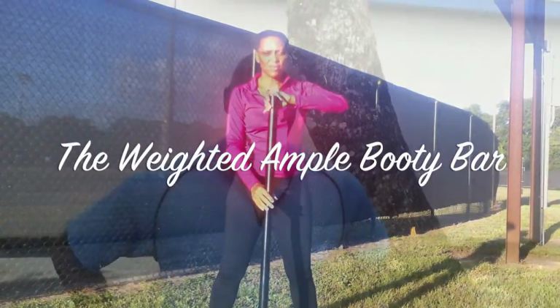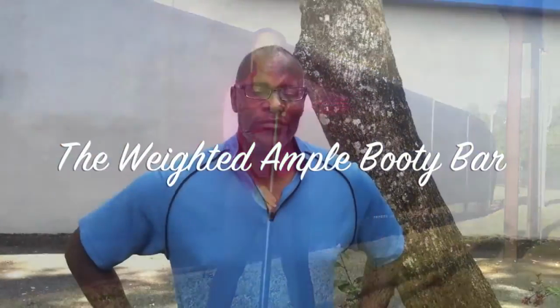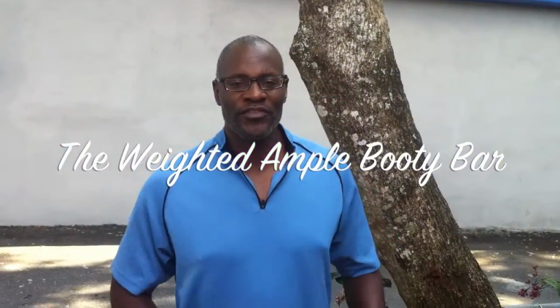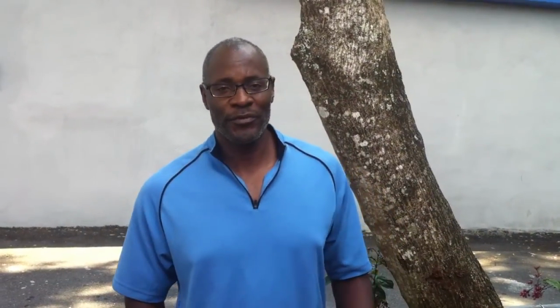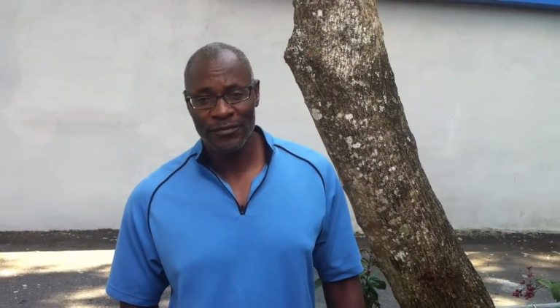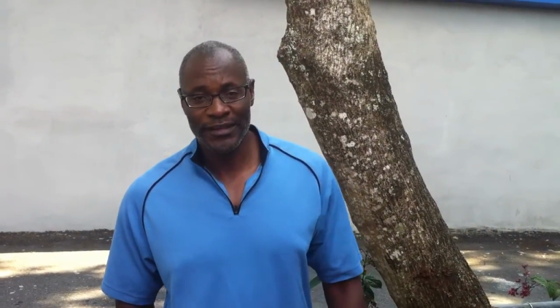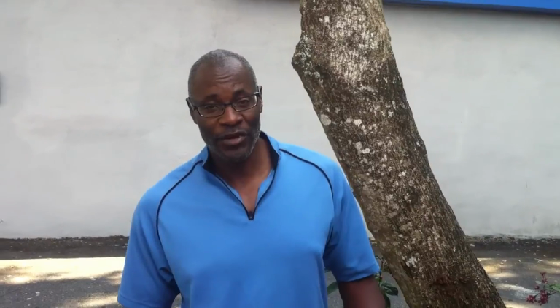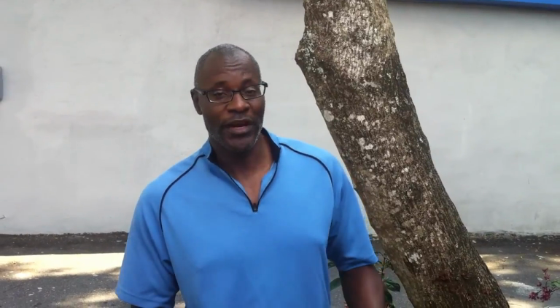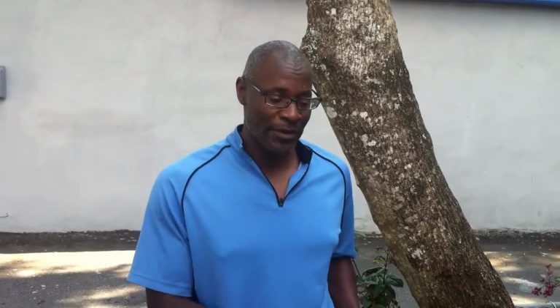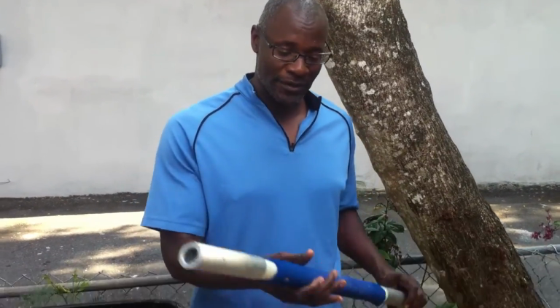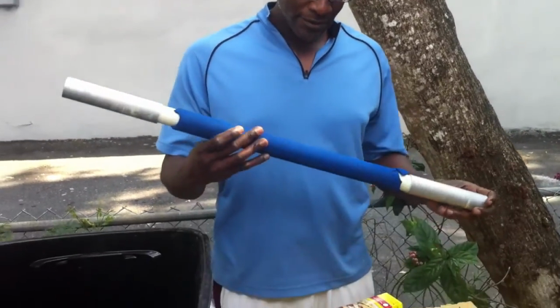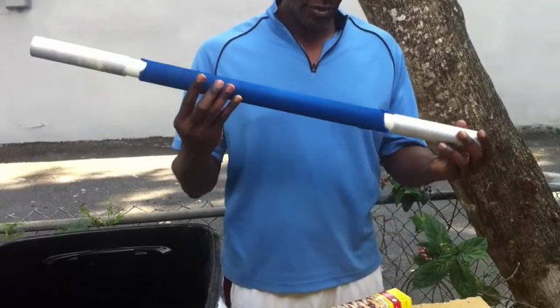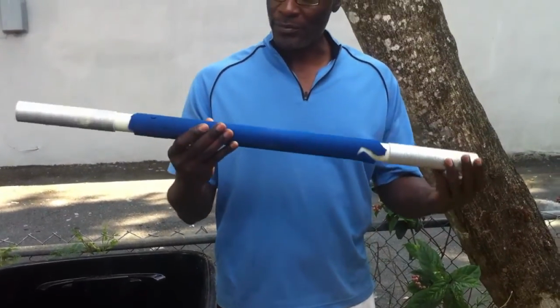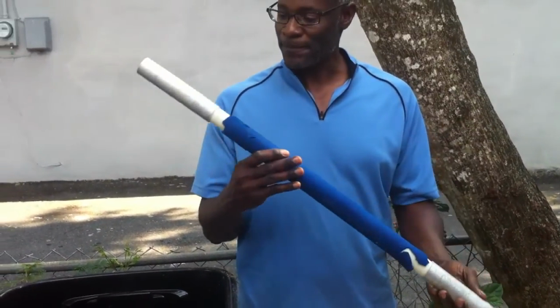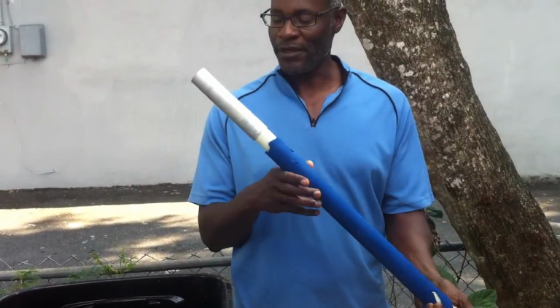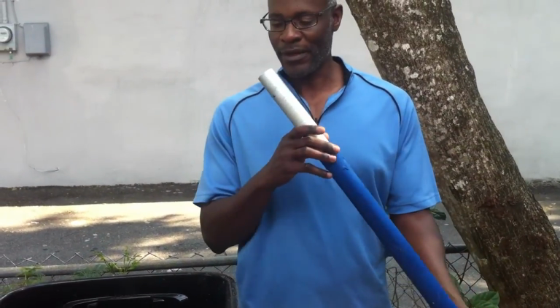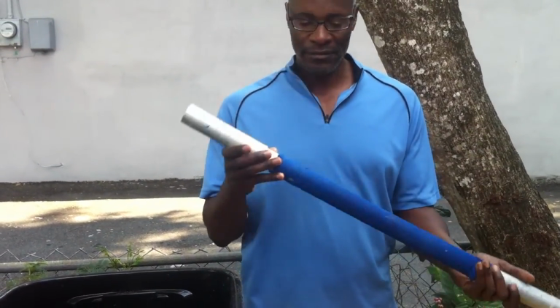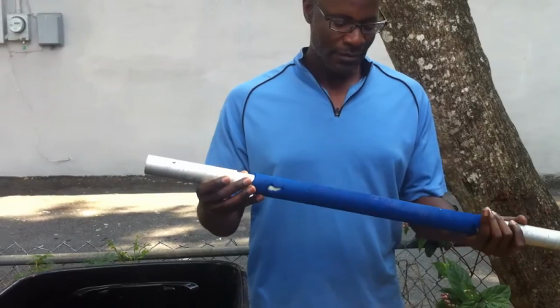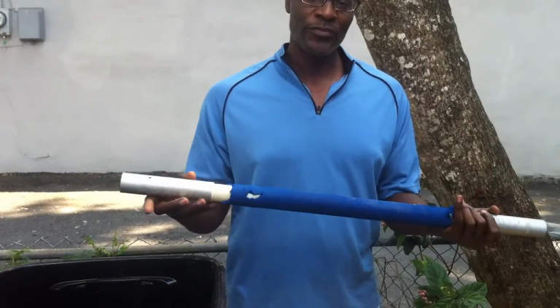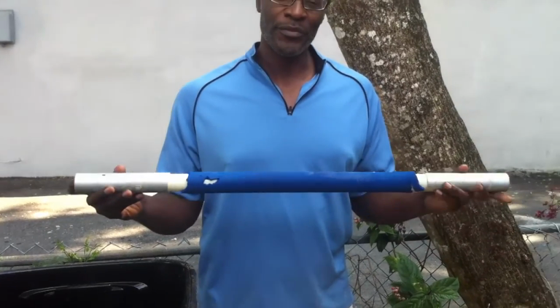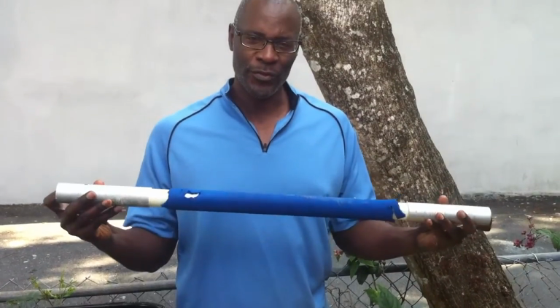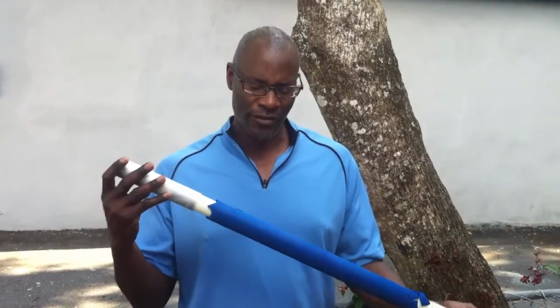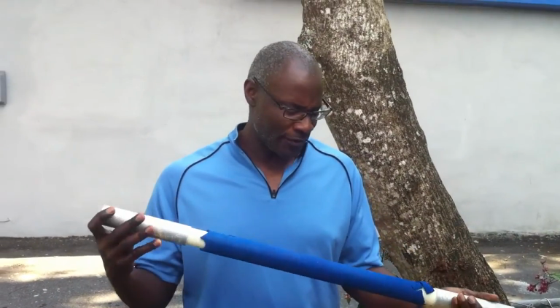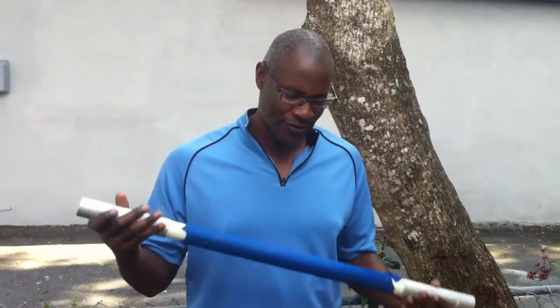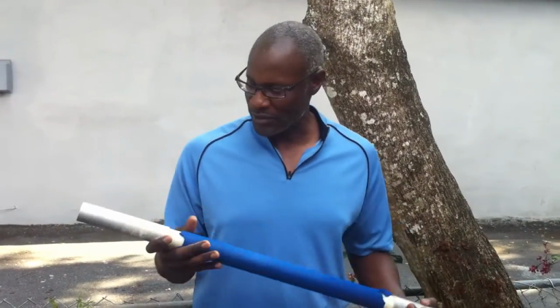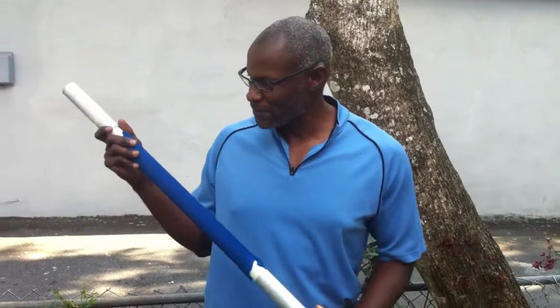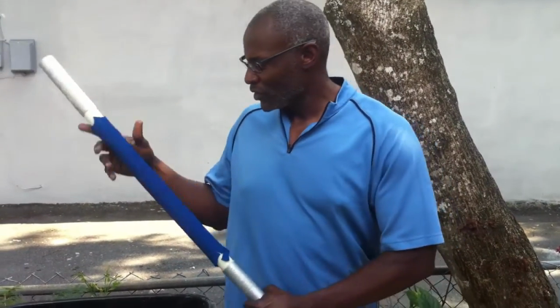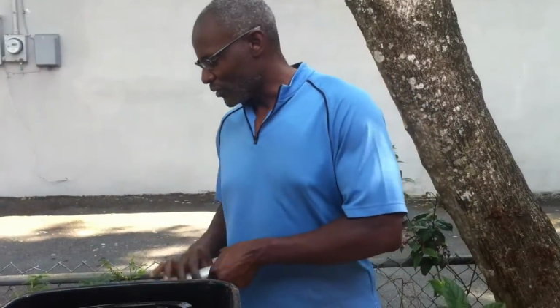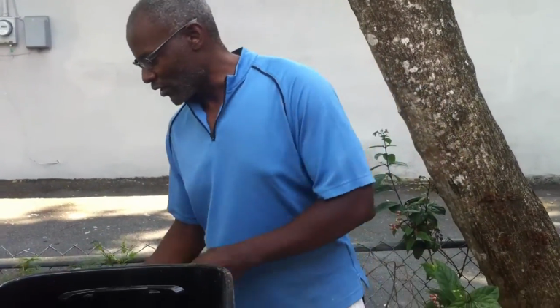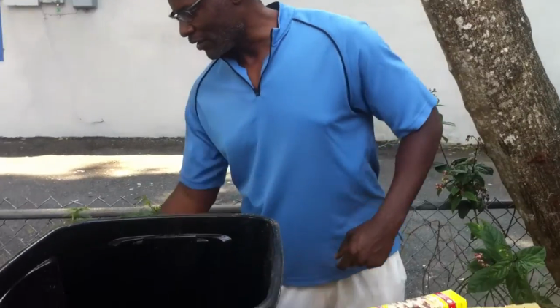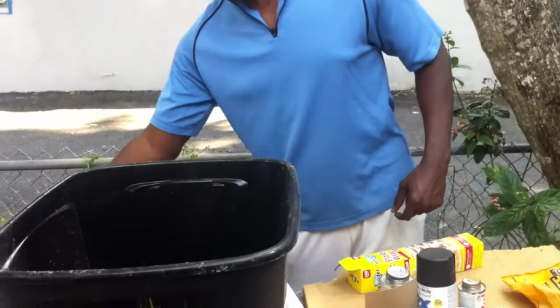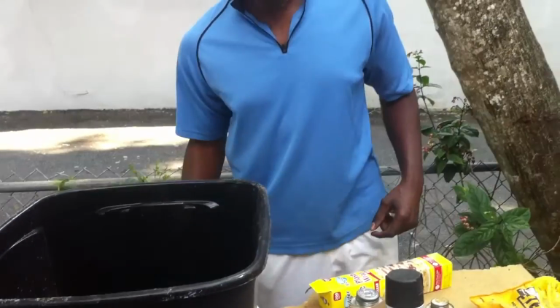Good afternoon, everyone. This is Shane, your chef. Today I'm going to show you how to make a body bar. This is an old body bar and my new bench press — I put too much weight on it, so I broke it. So this is no good anymore. I'm going to show you how to make a body bar.